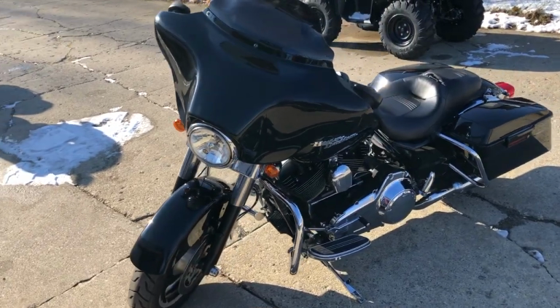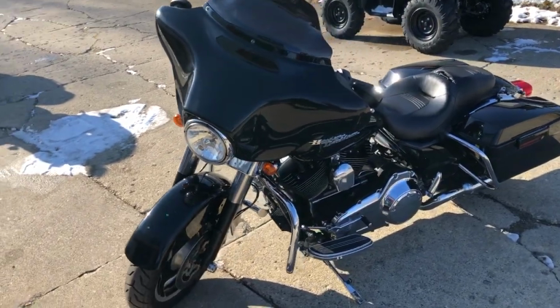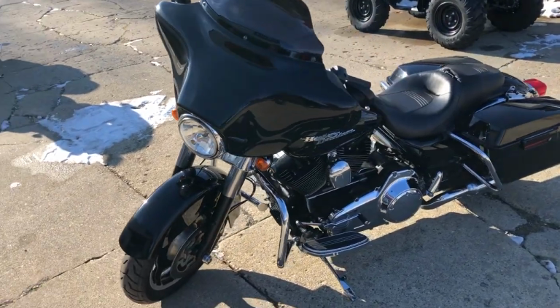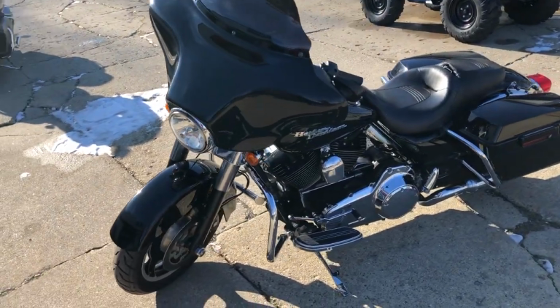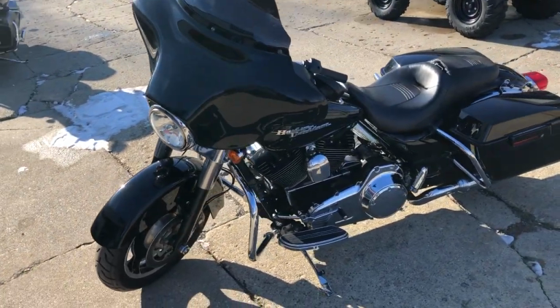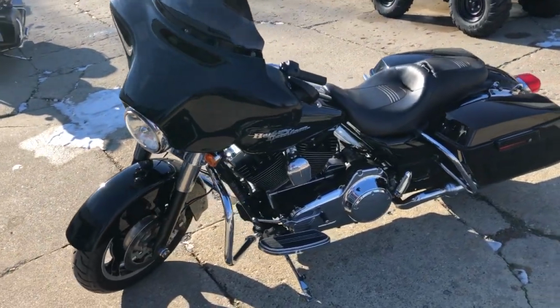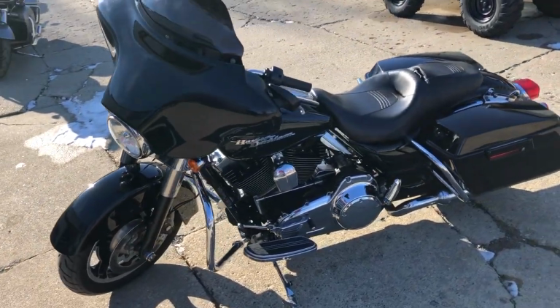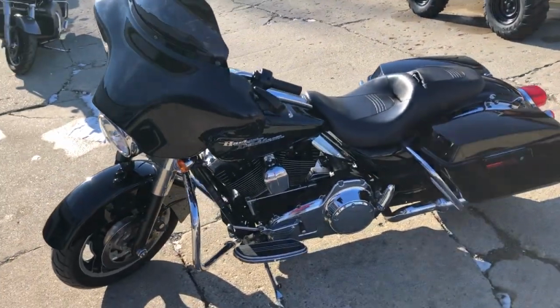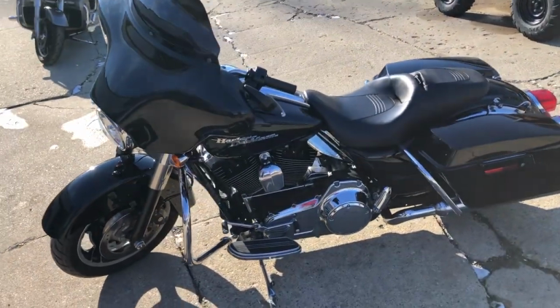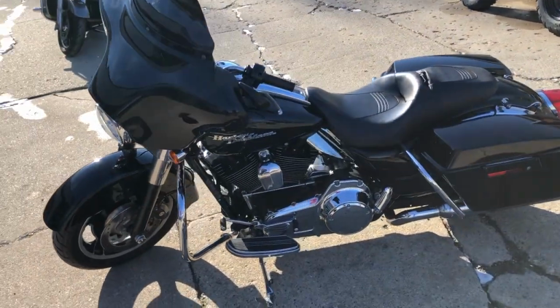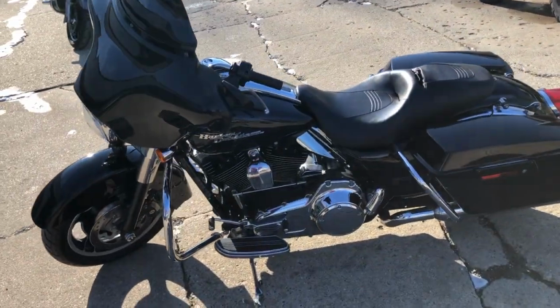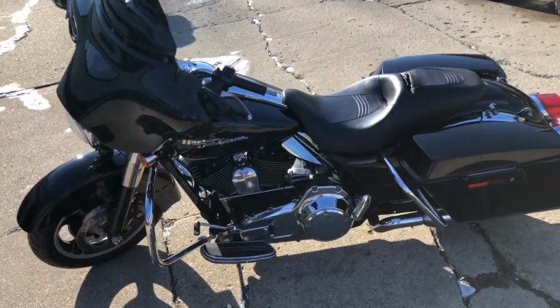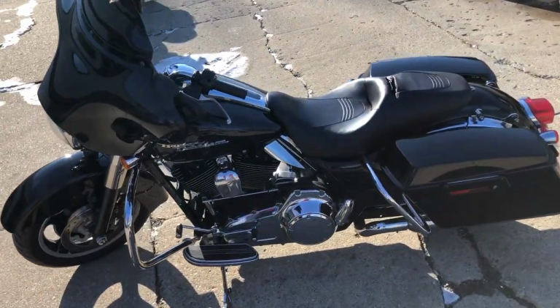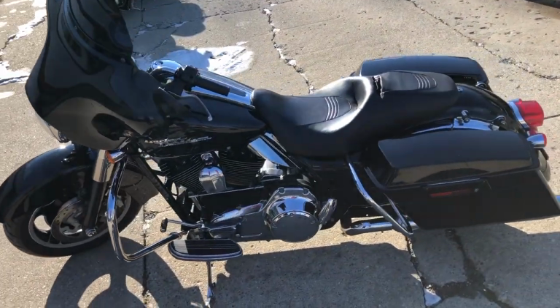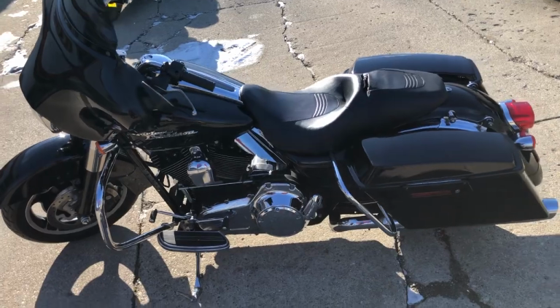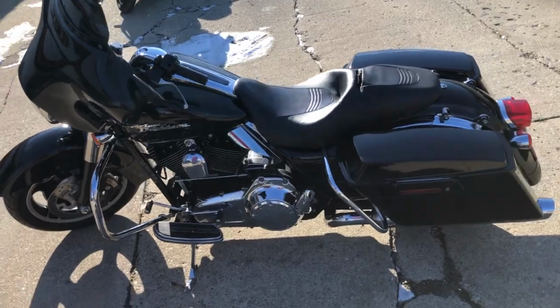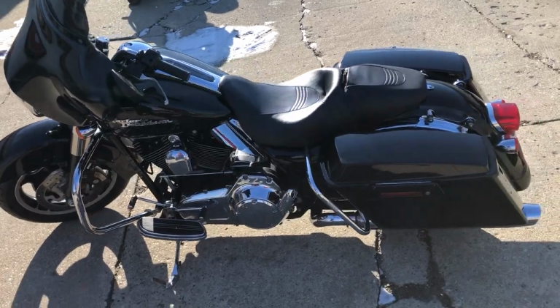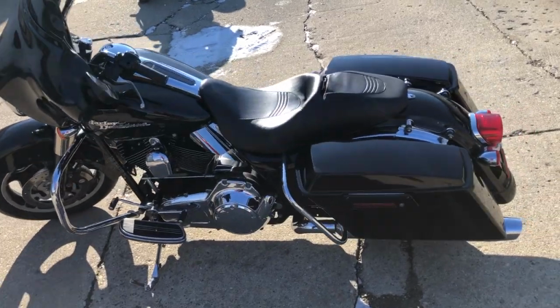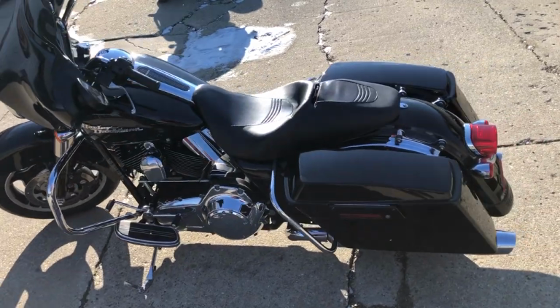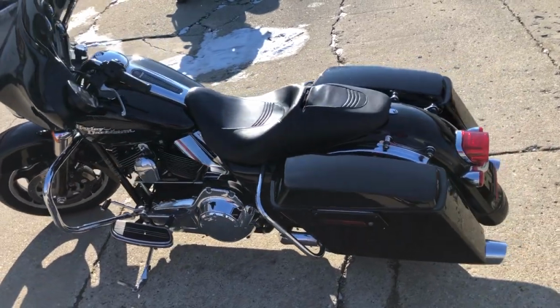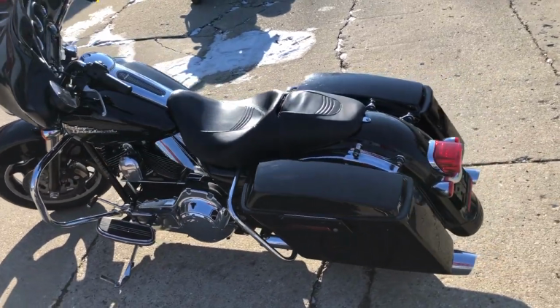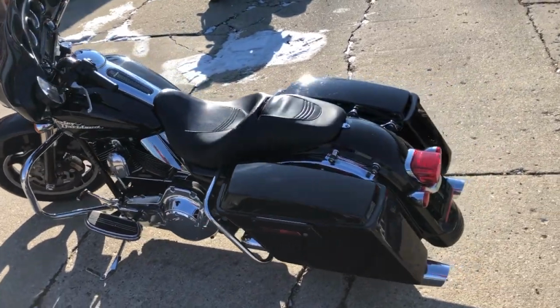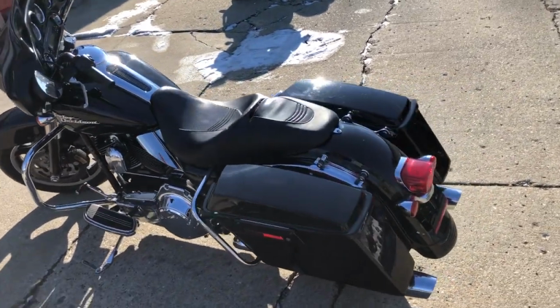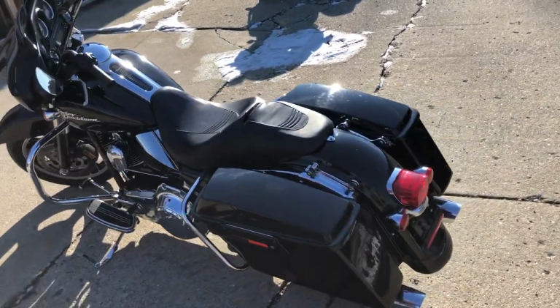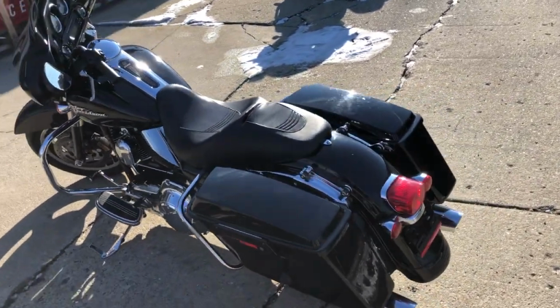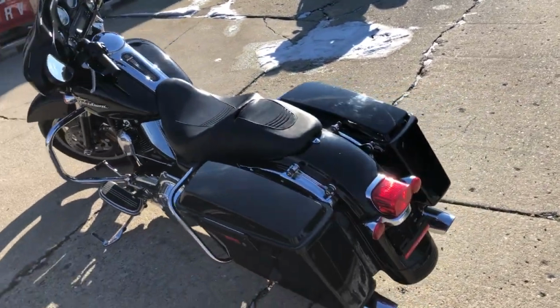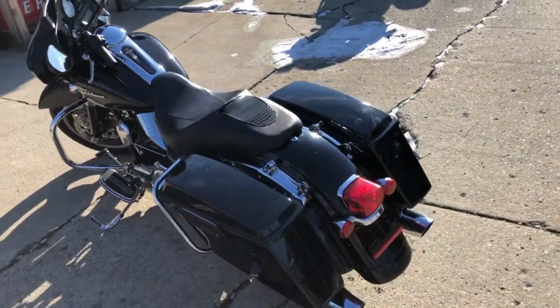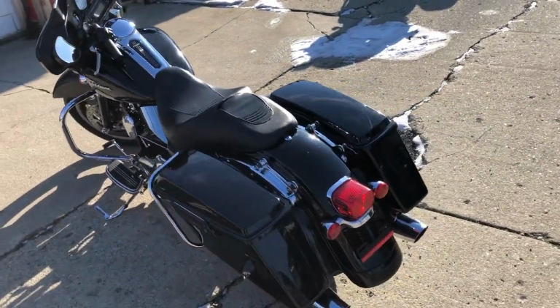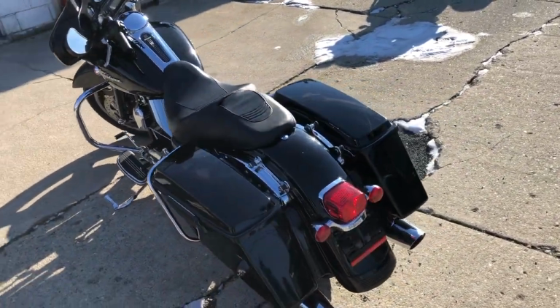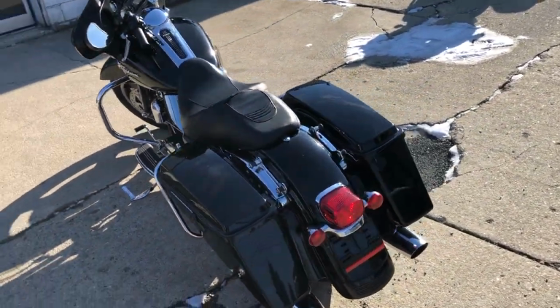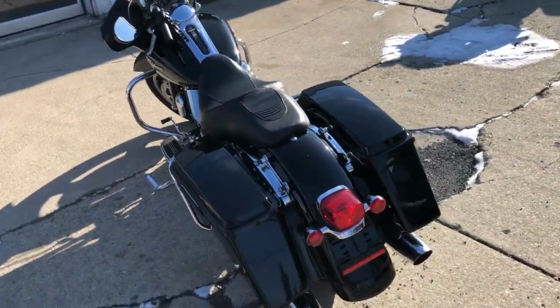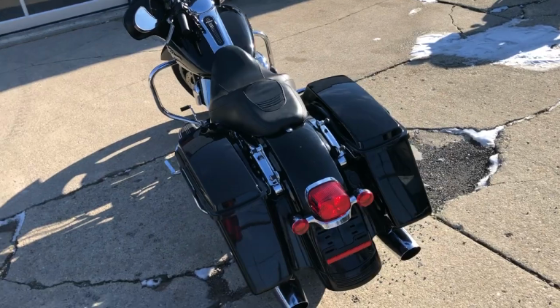Upgraded floorboards, dual backrest, luggage rack — one sharp Street Glide. Just serviced at the dealership, tuned up, all the fluids have been changed. This thing's ready to go.